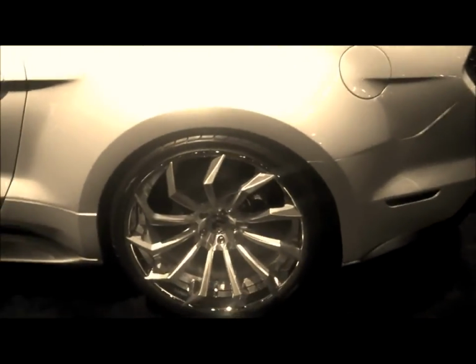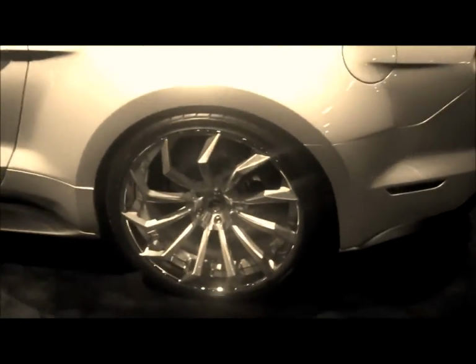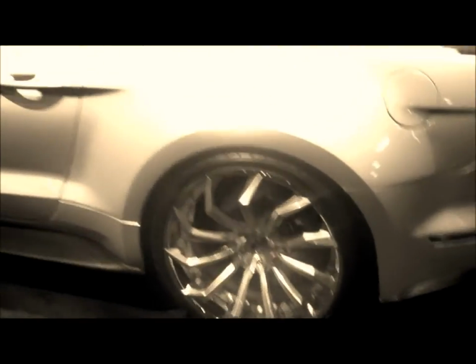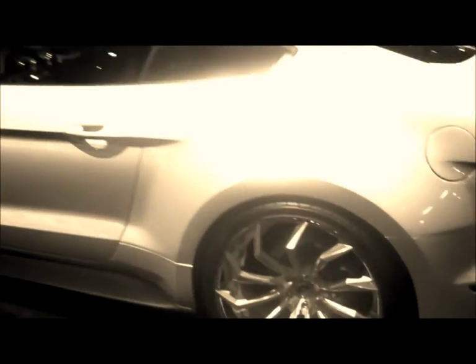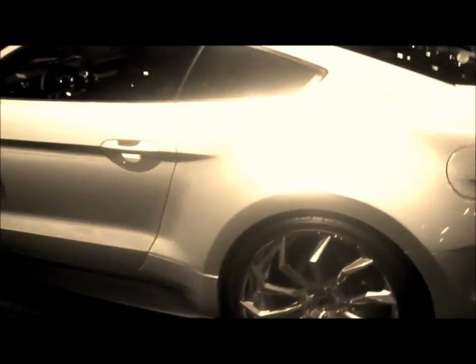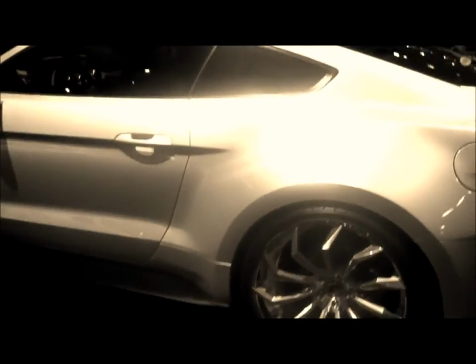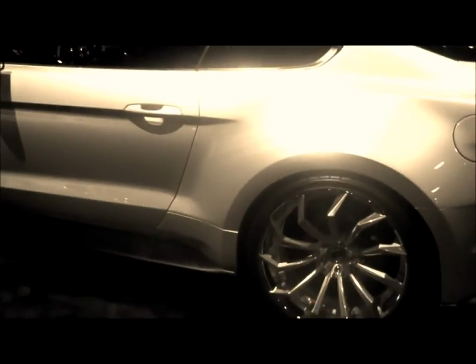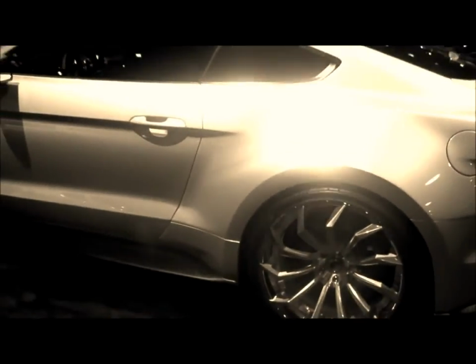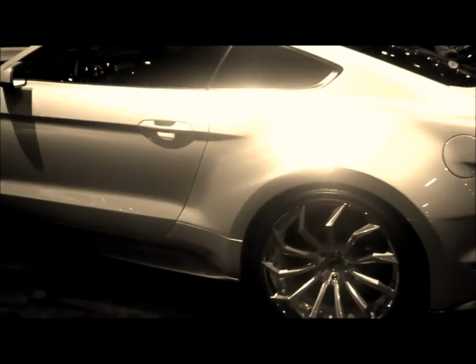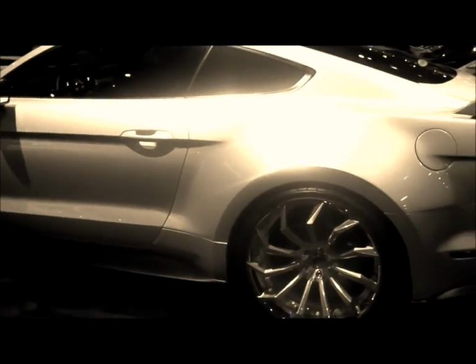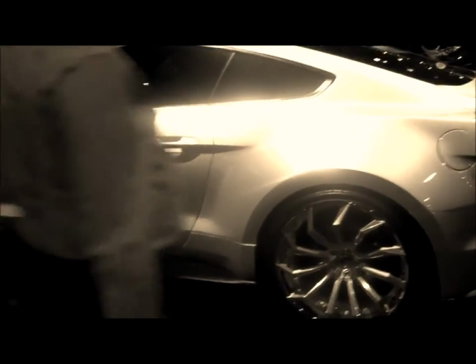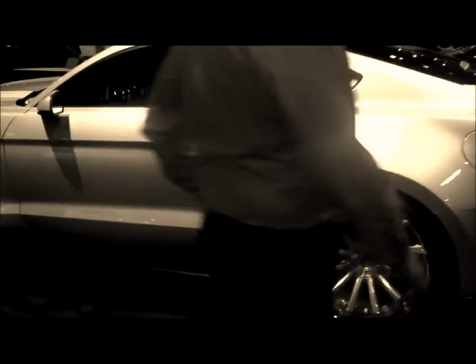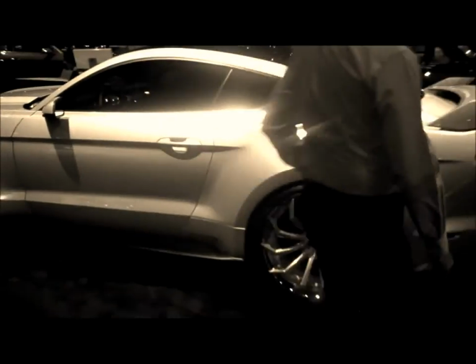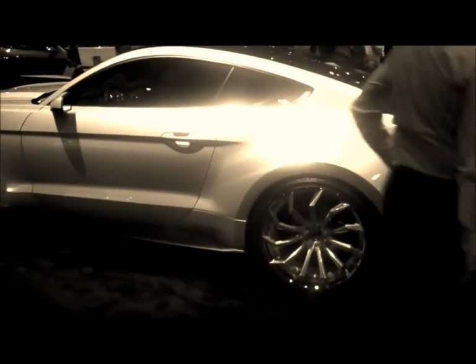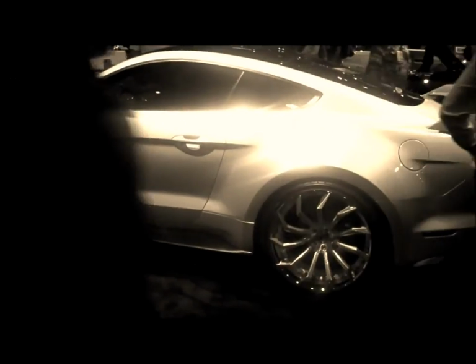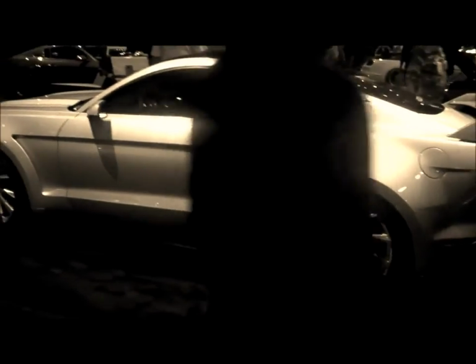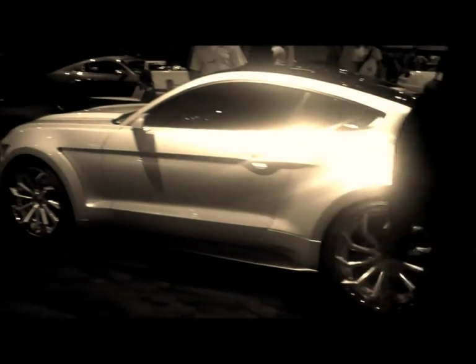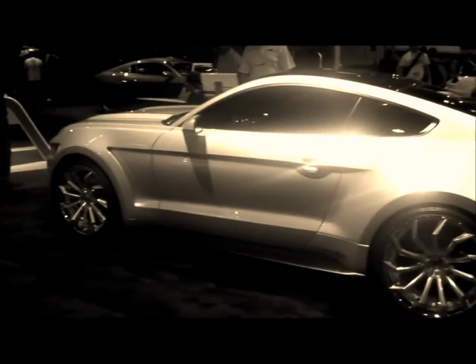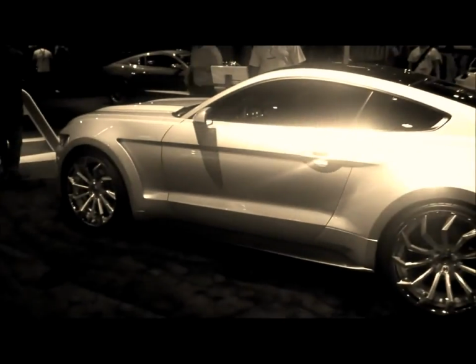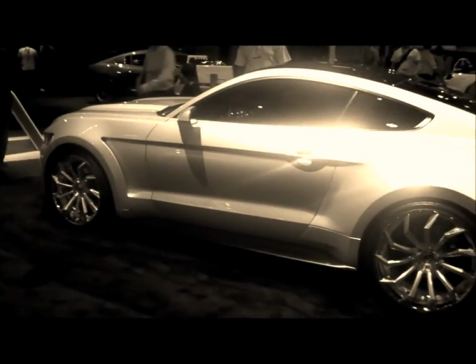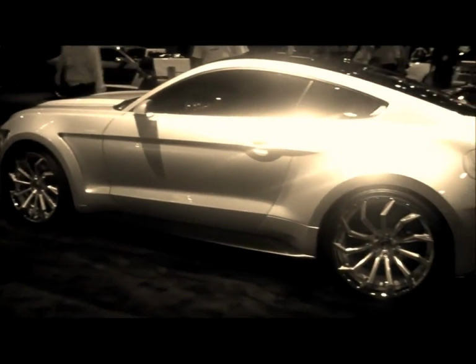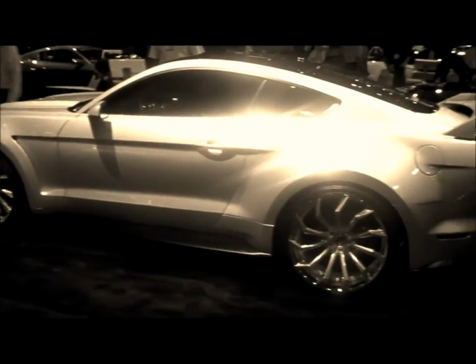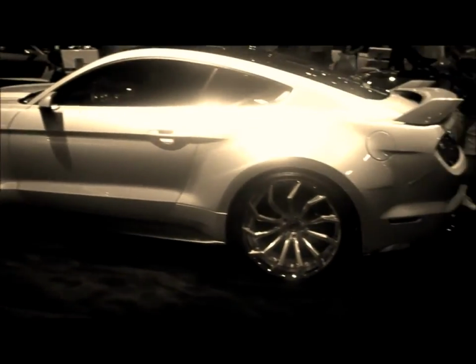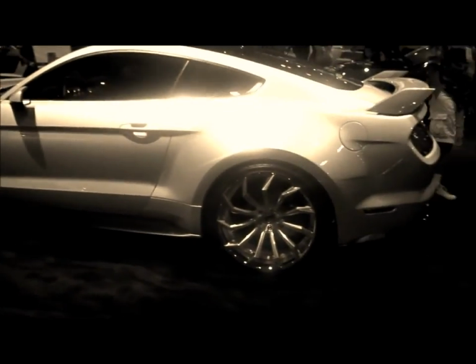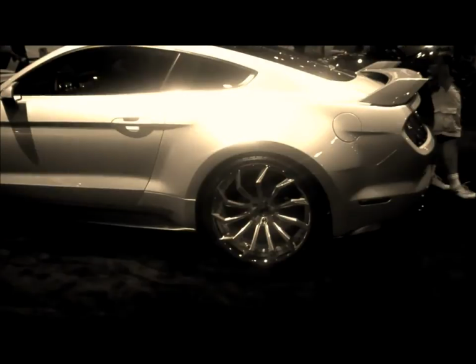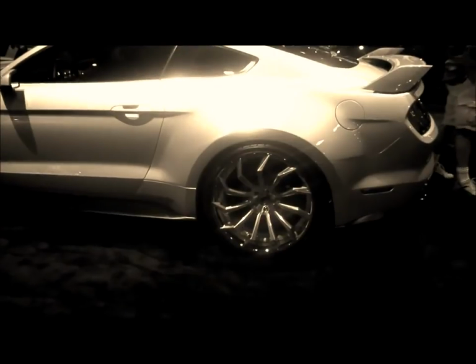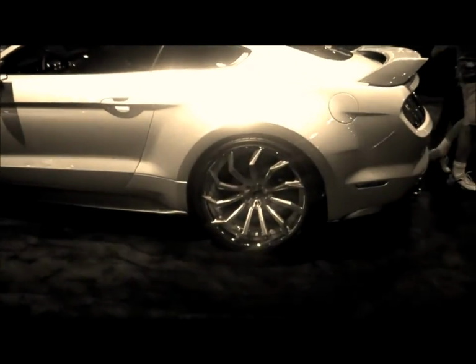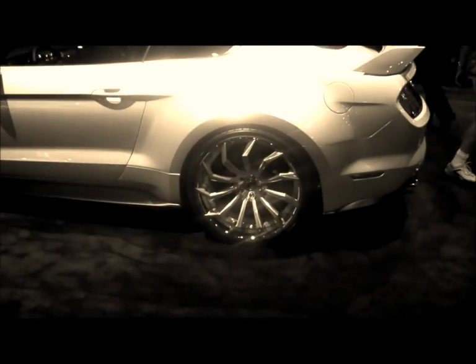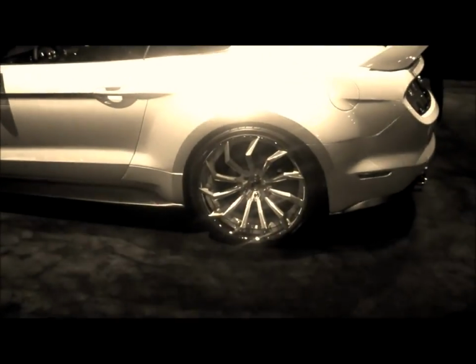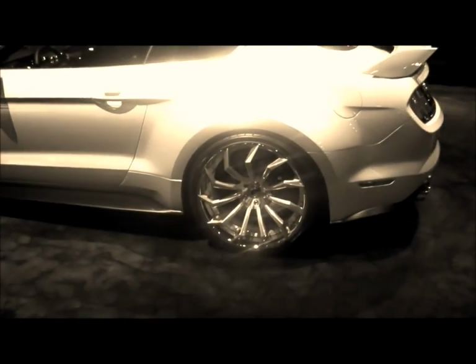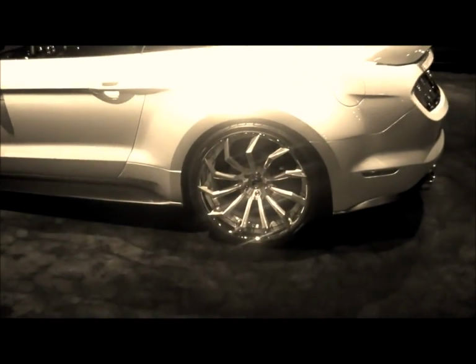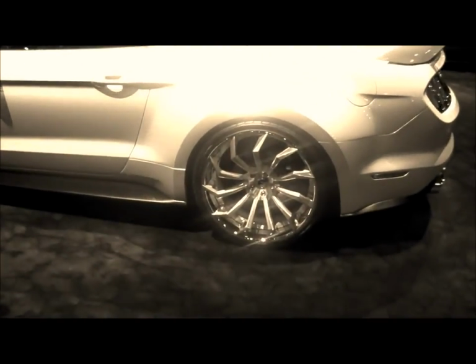Not a Ford guy, but if I drove a Ford, it would definitely be a Mustang. You can find these wheels online at delvingtires.com or call us at 877-544-8473.